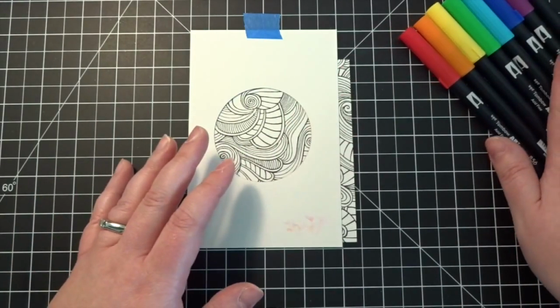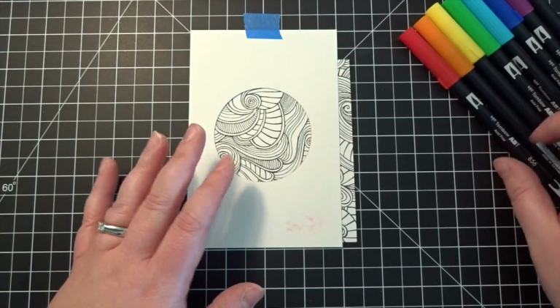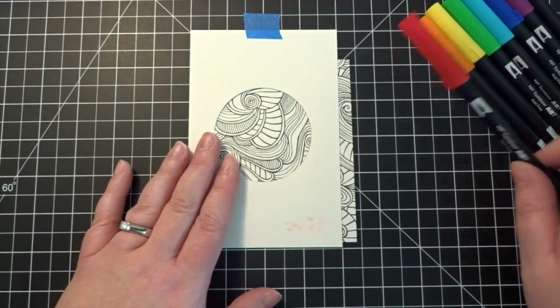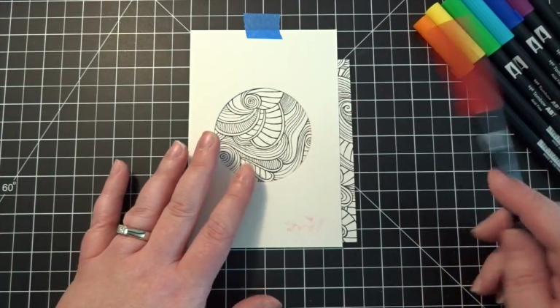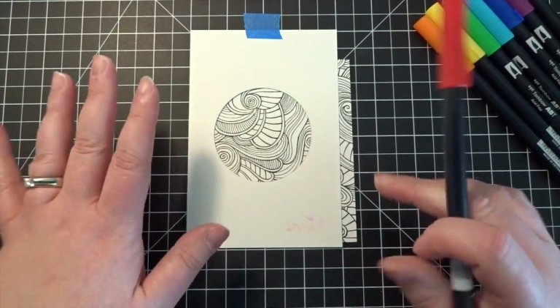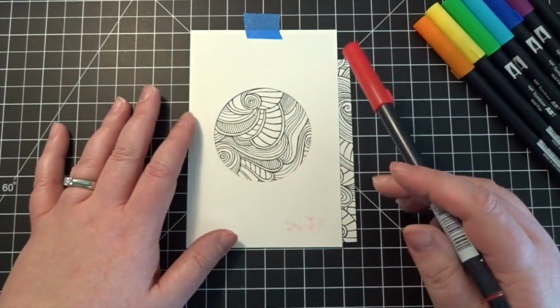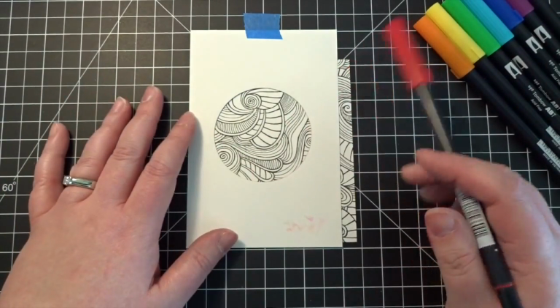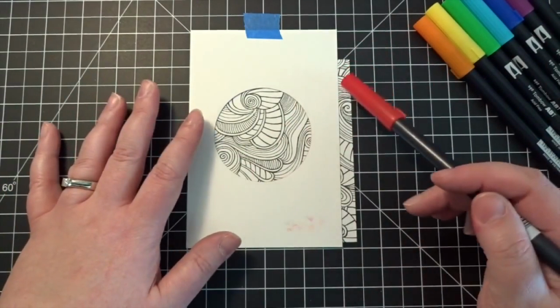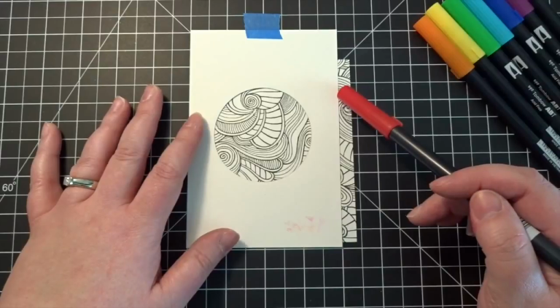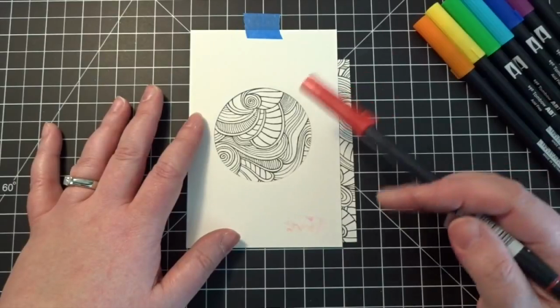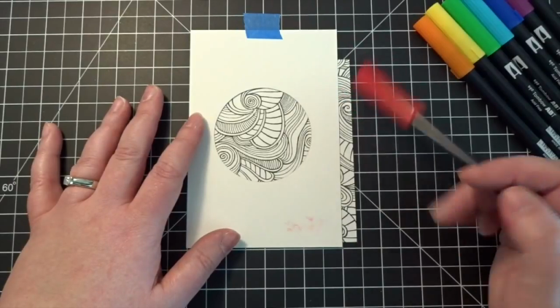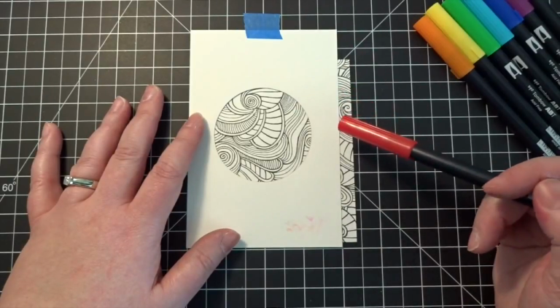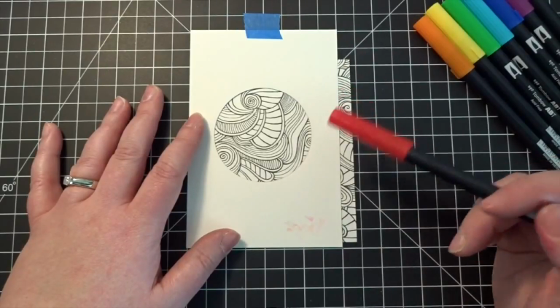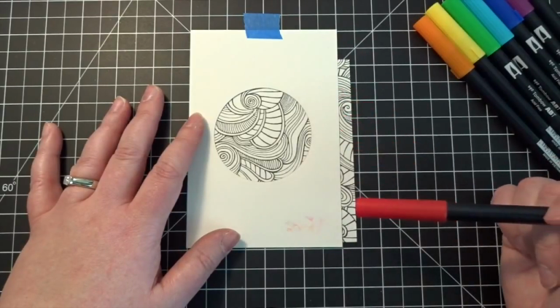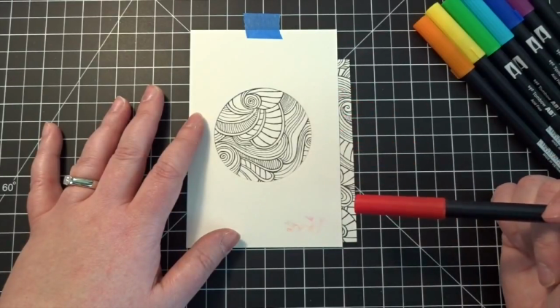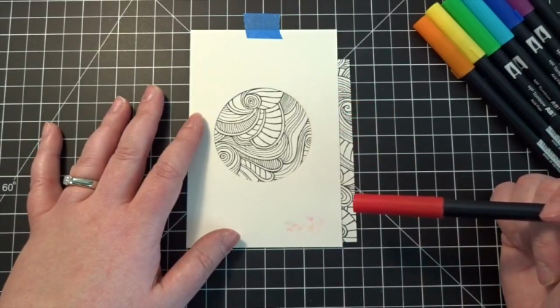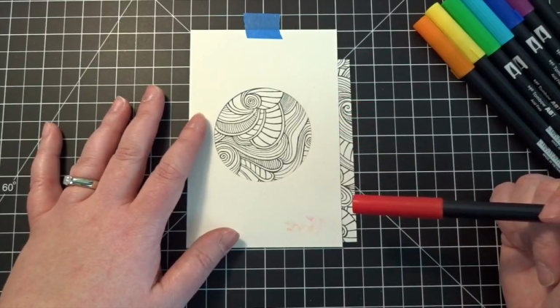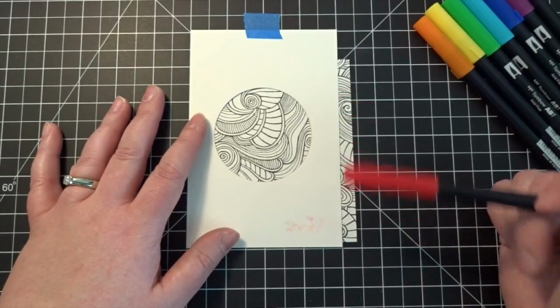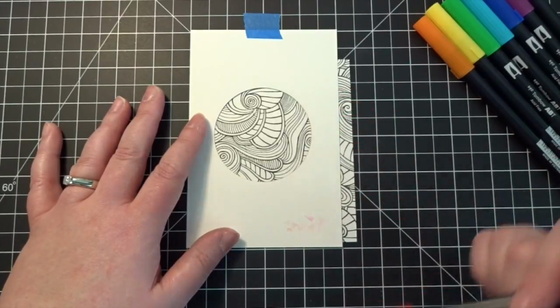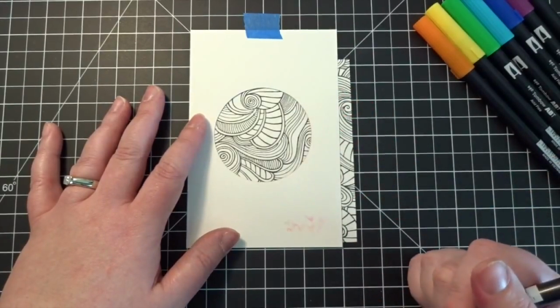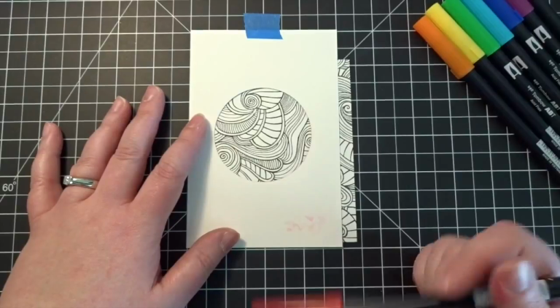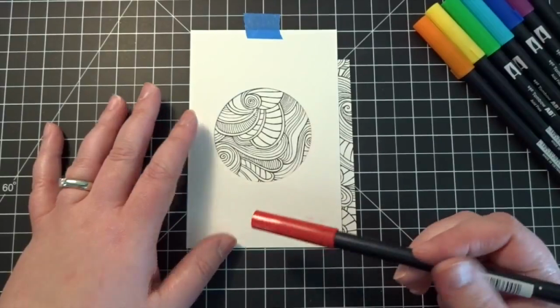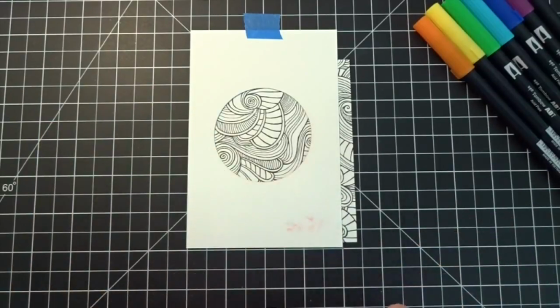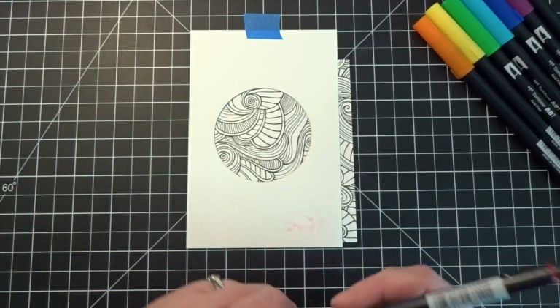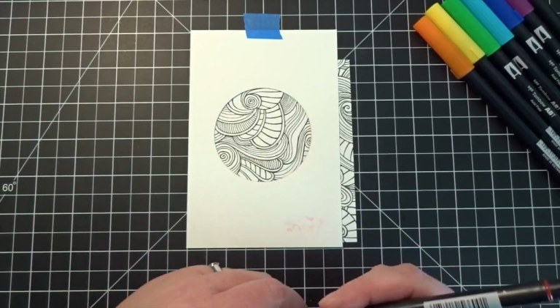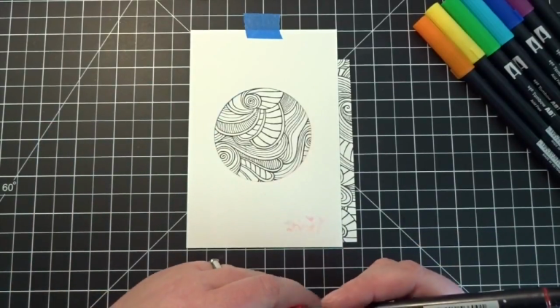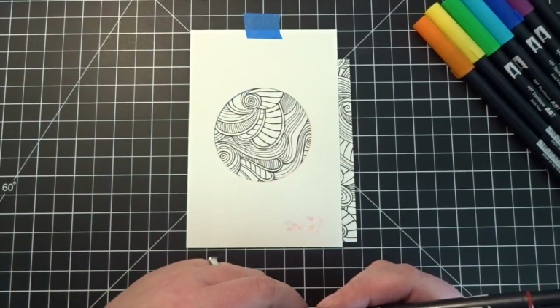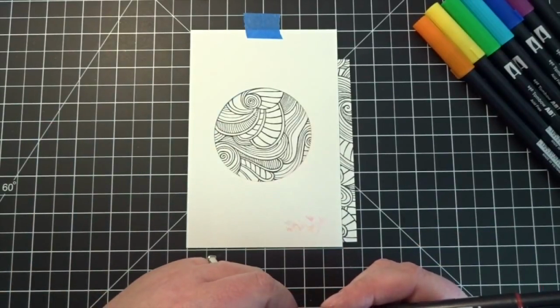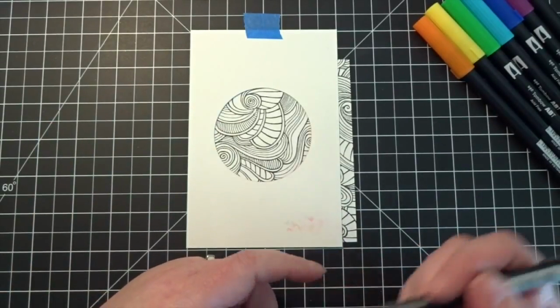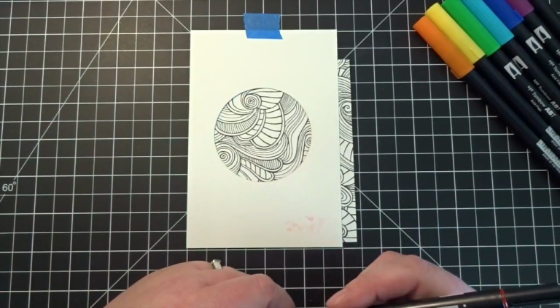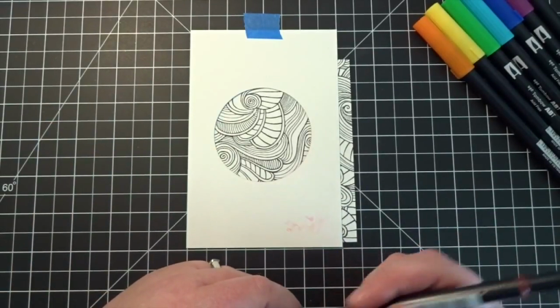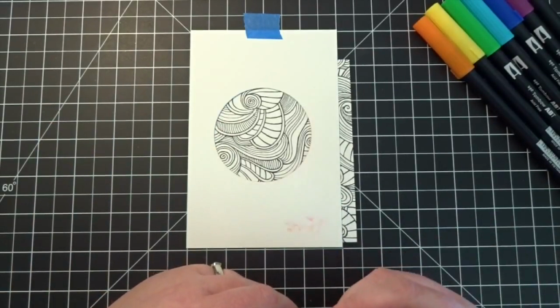I'm going to speed up the video and put on some music so you can watch me color faster. I'll come back and talk to you again when I'm done coloring.